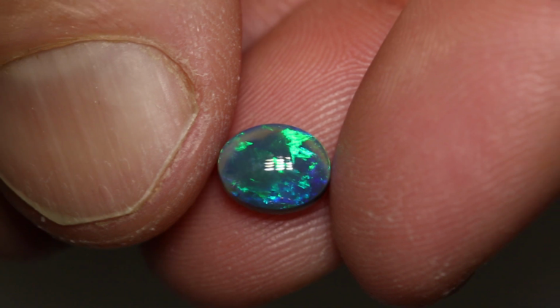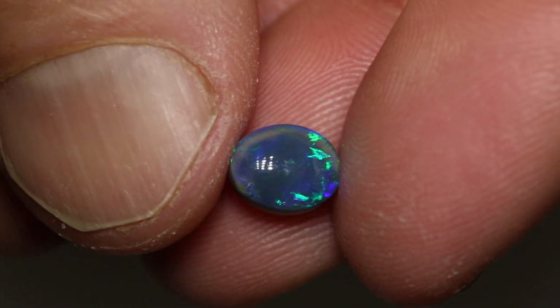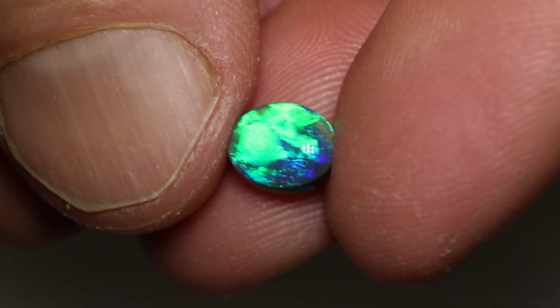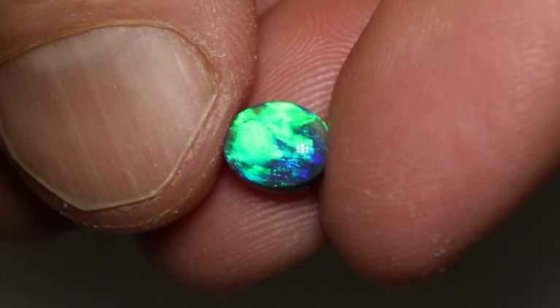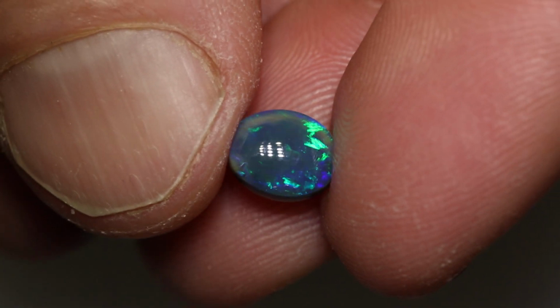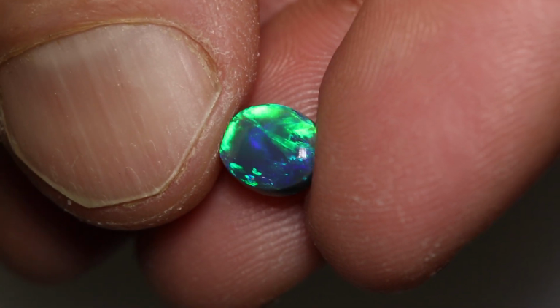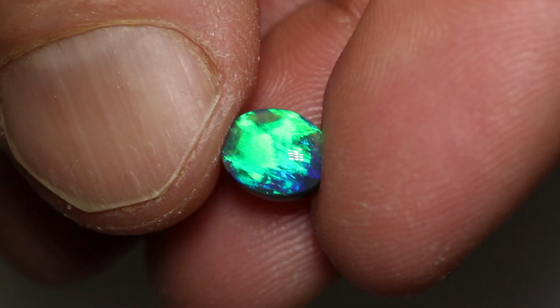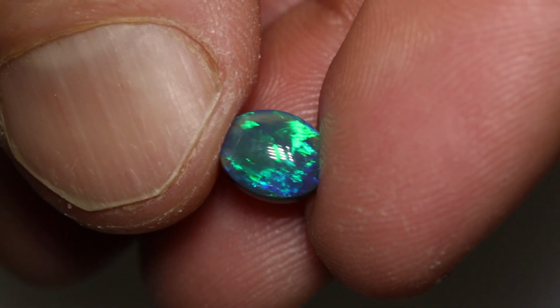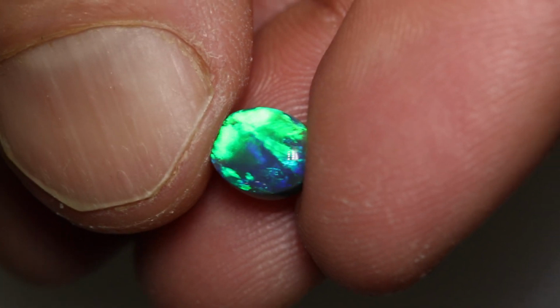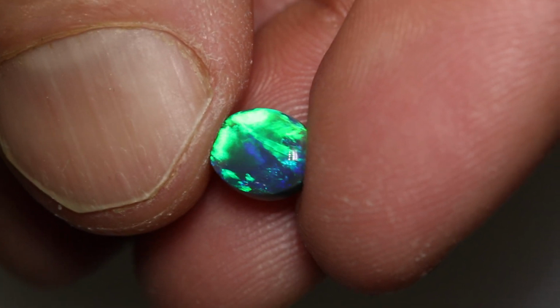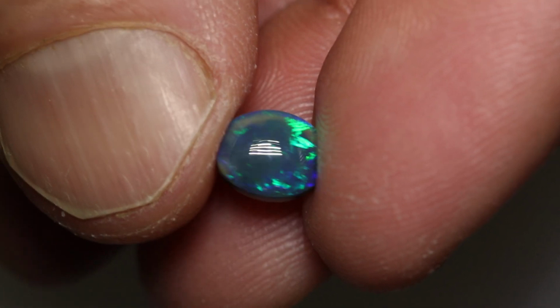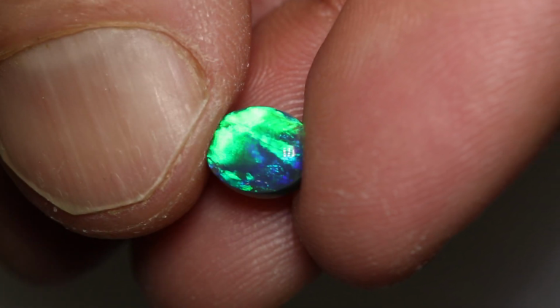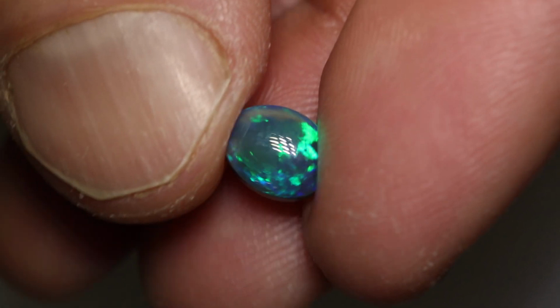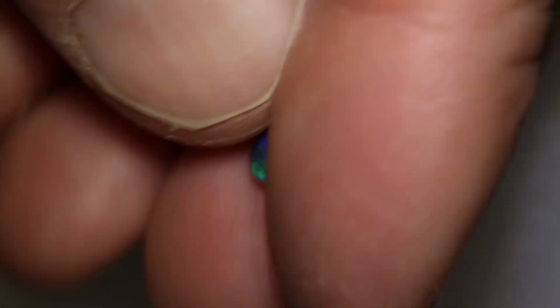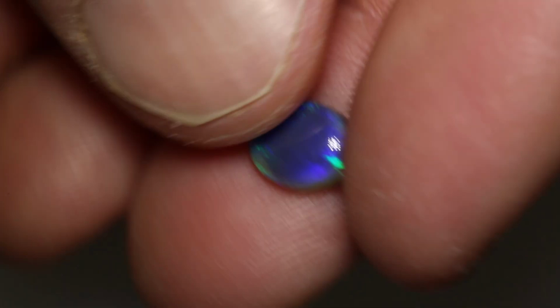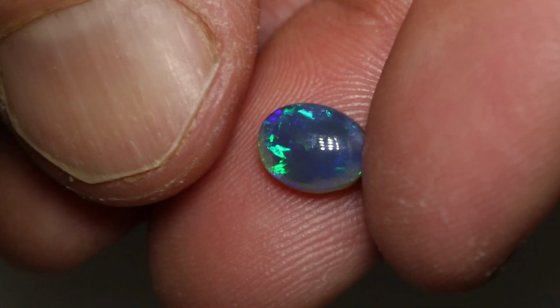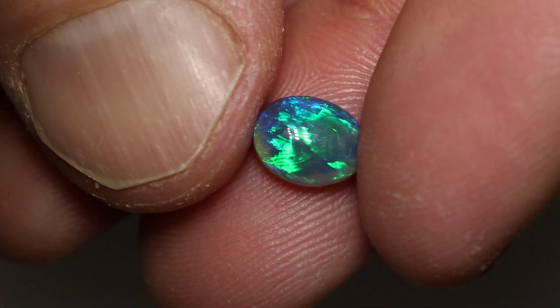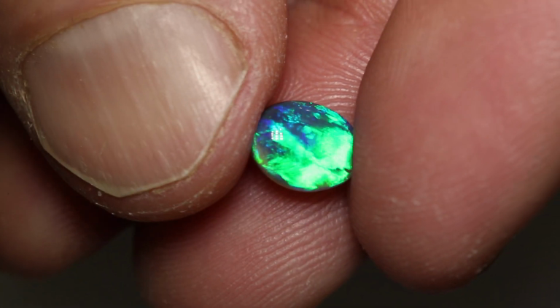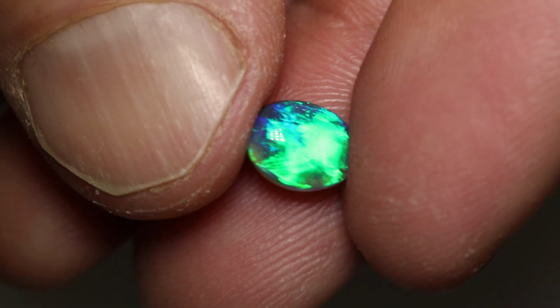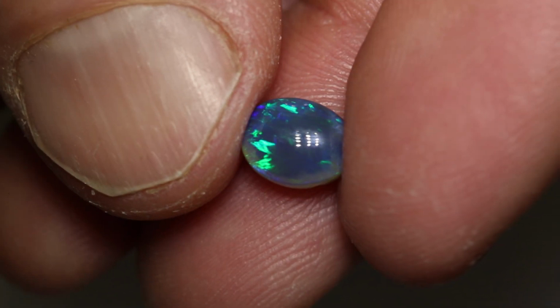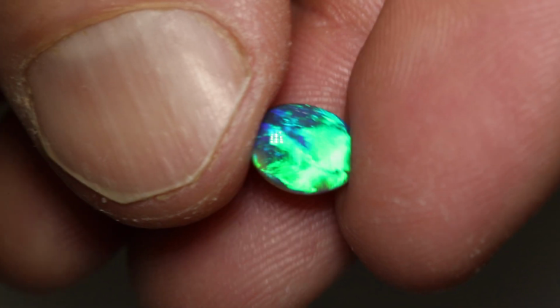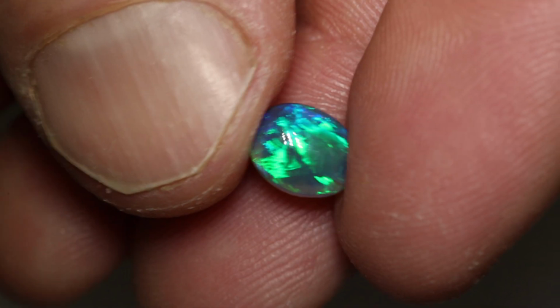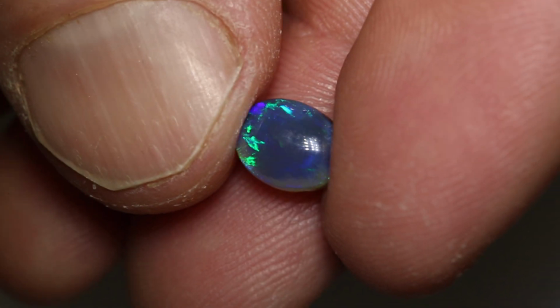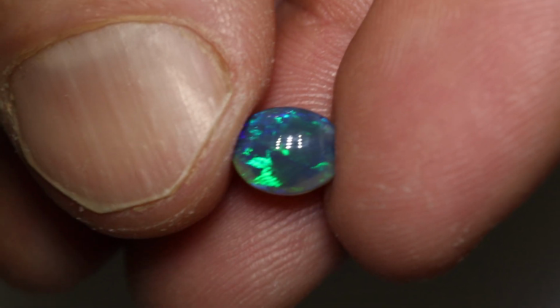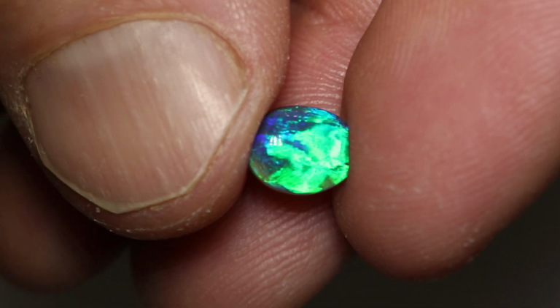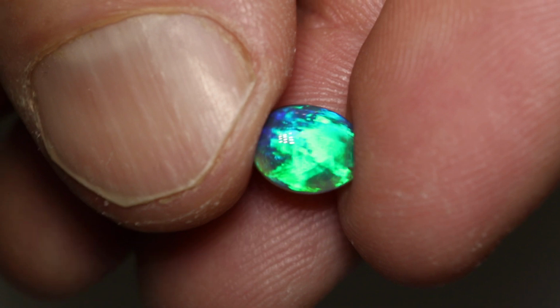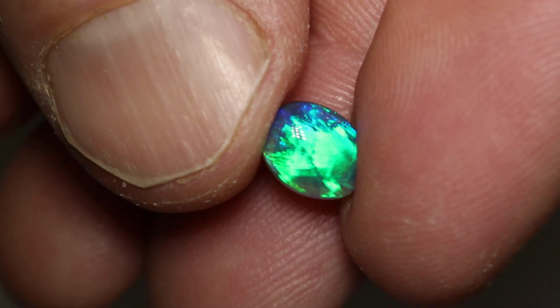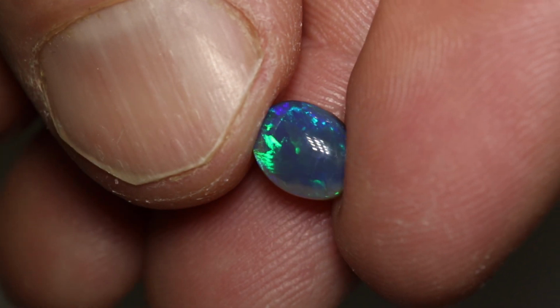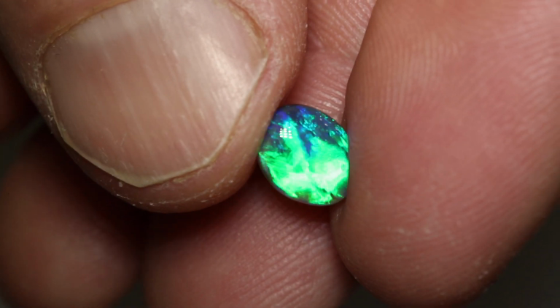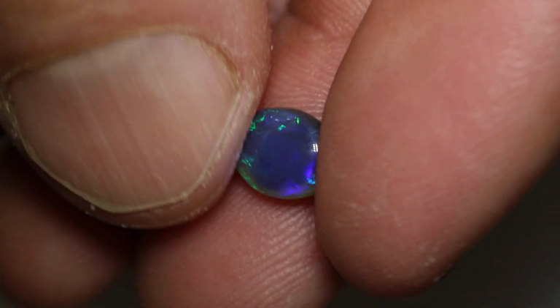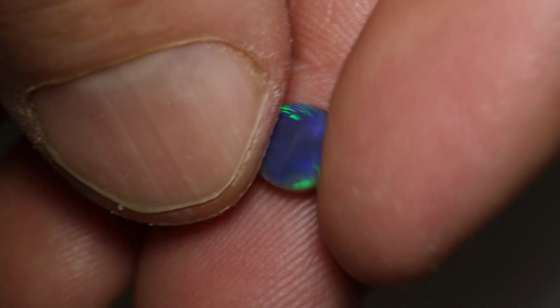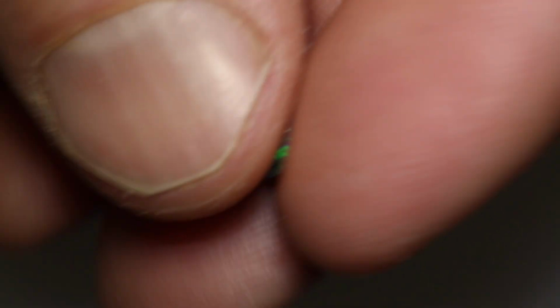This gorgeous little black opal weighs 1.29 carats, measures 8.2 by 6.6 by 3.9 millimeters thick. It's an N3 with a brightness of 3 to 4 and a medium dome.